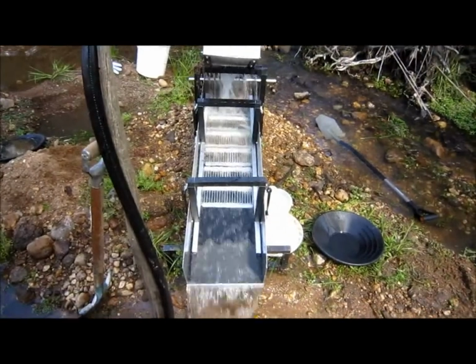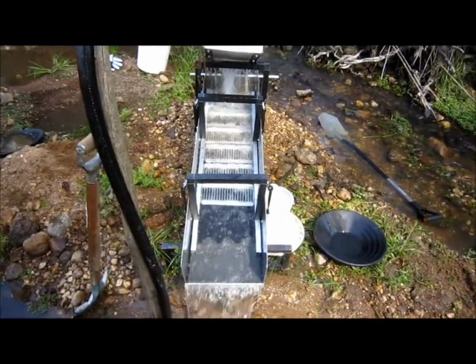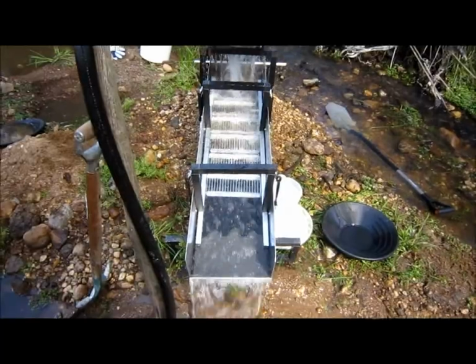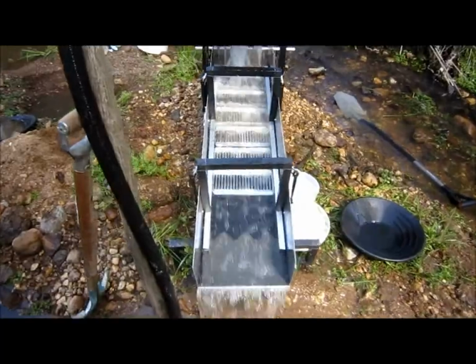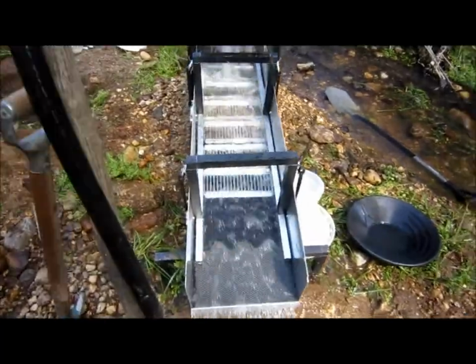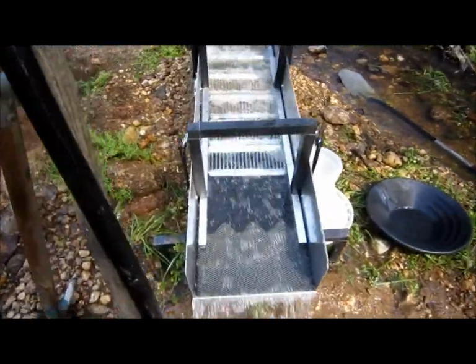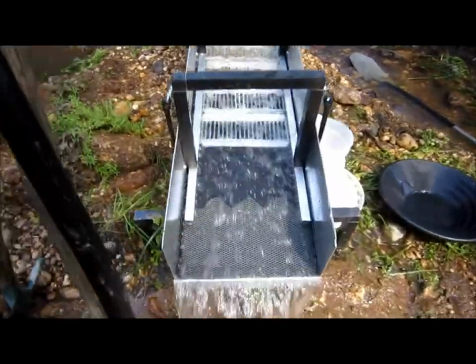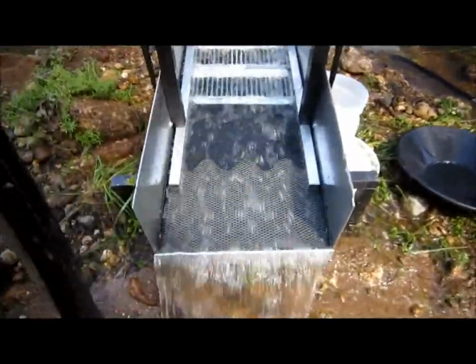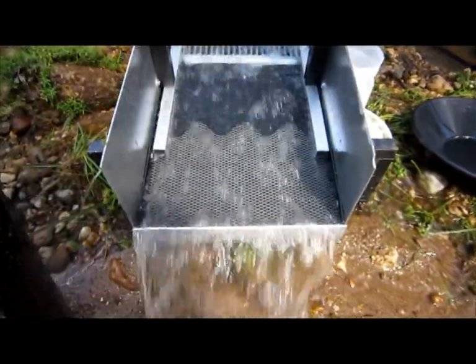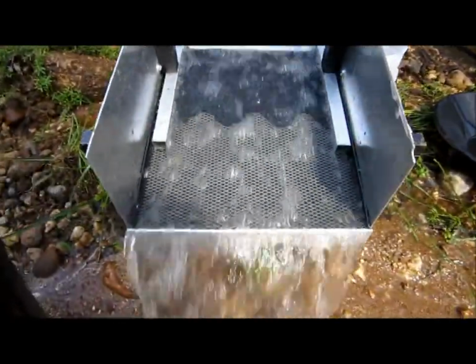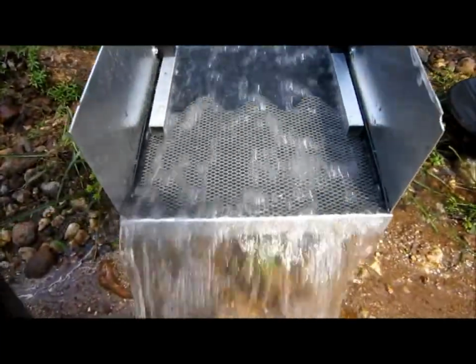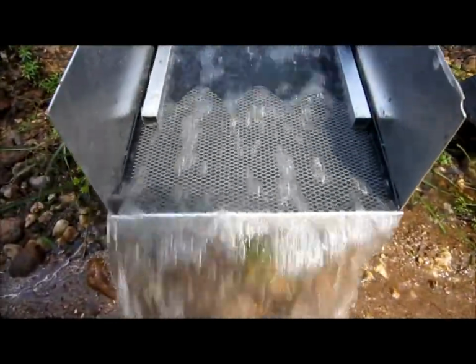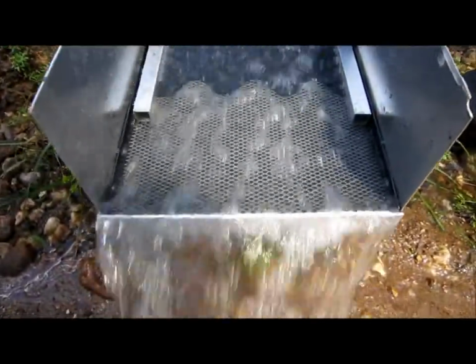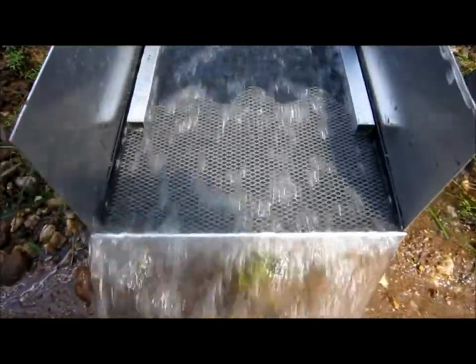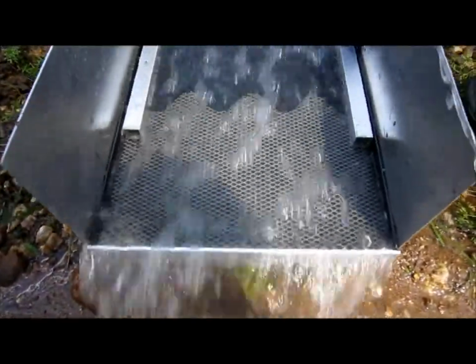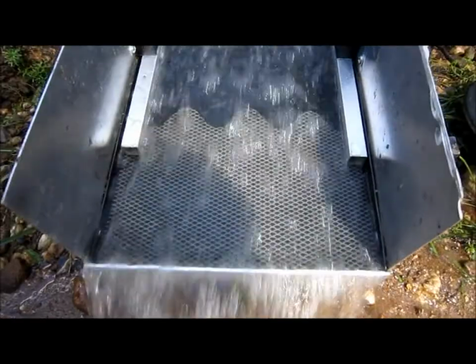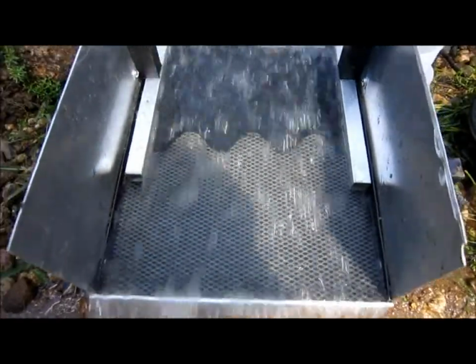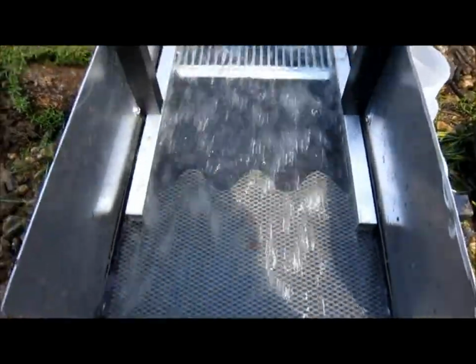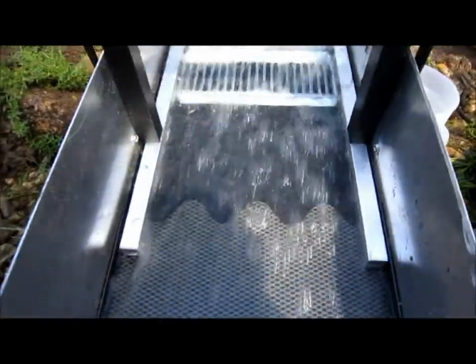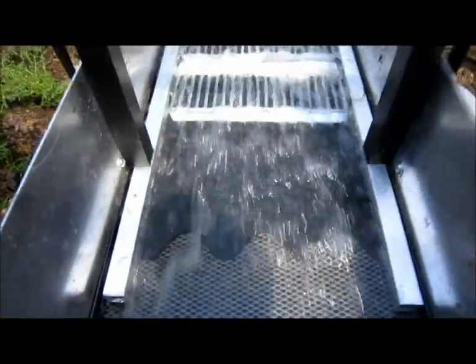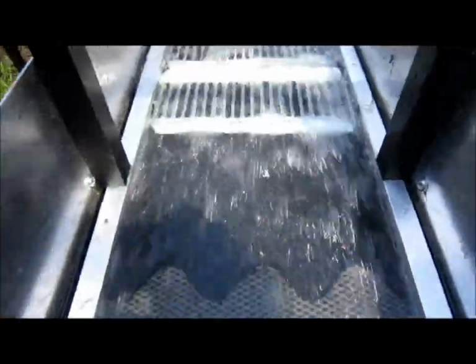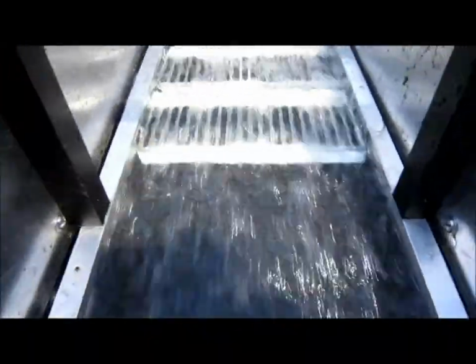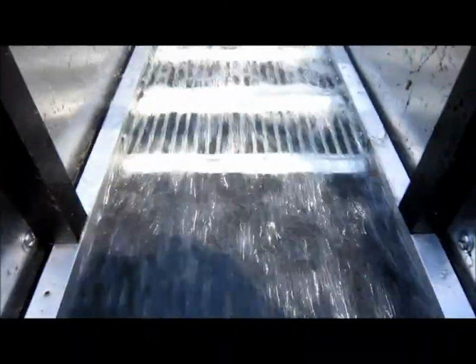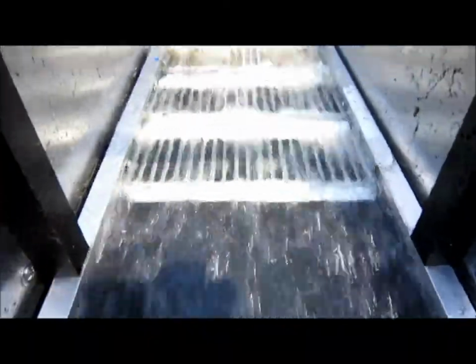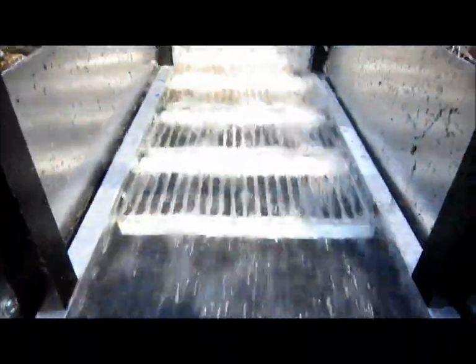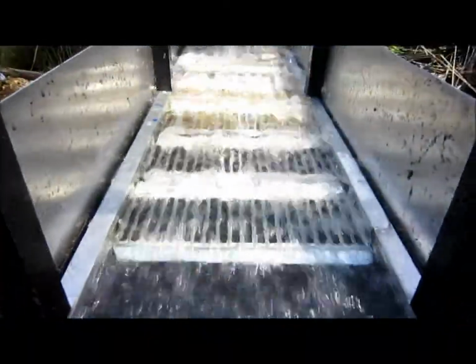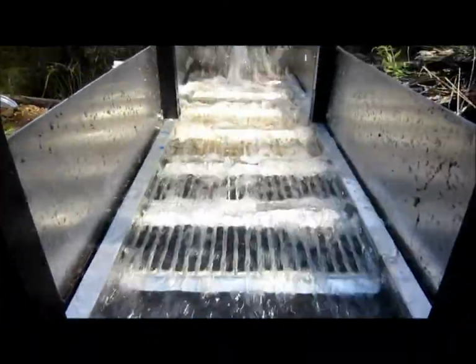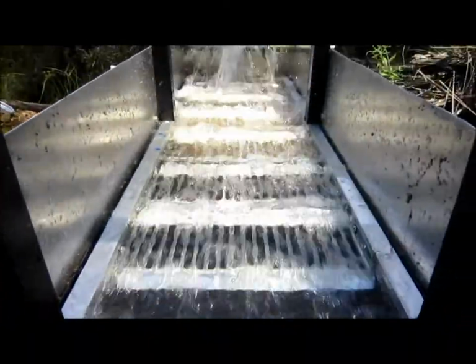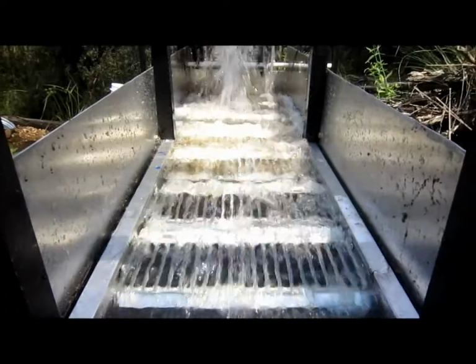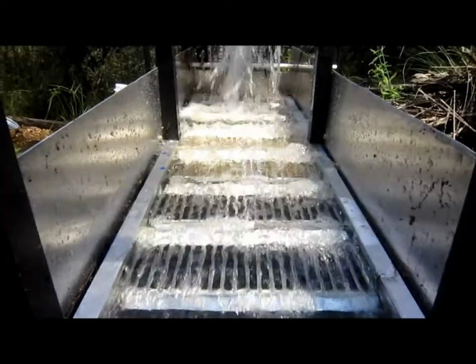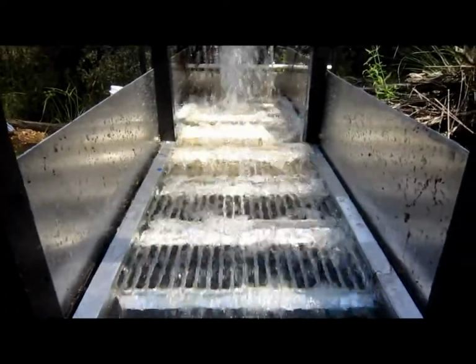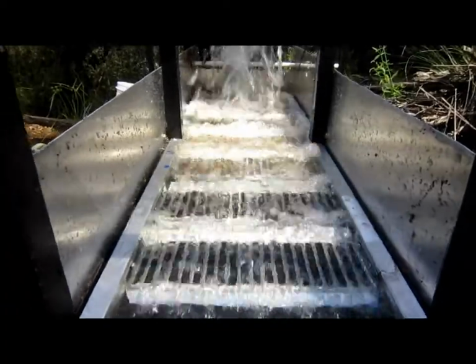This is my home design Deliverance High Banker Sluice. This shows operation of the sluice running empty. The lower sluice is lined with nylon coil carpet and overlaid by quarter inch expanded mesh.